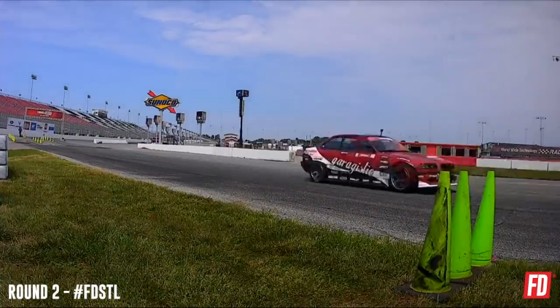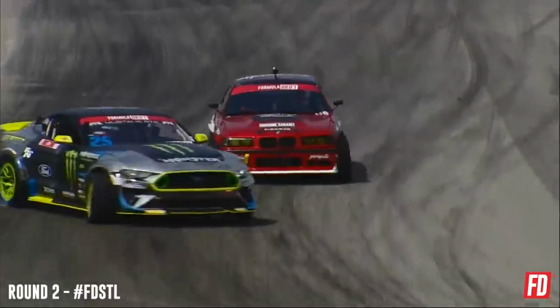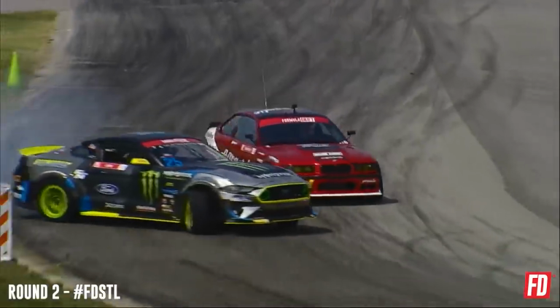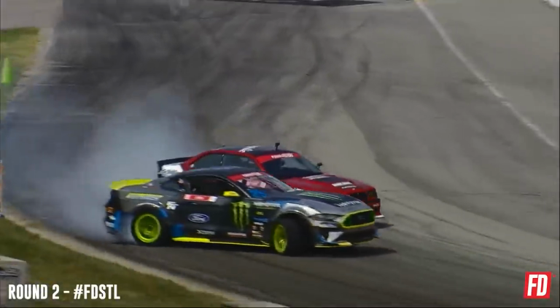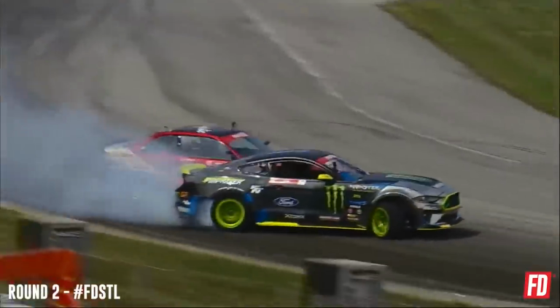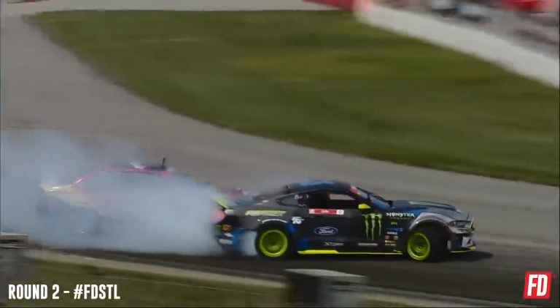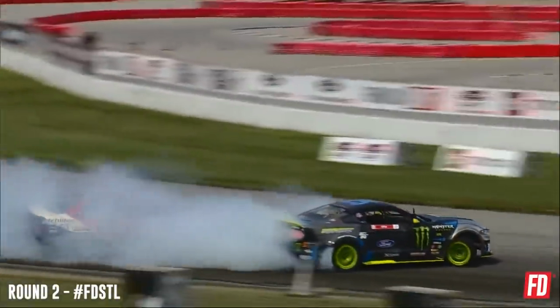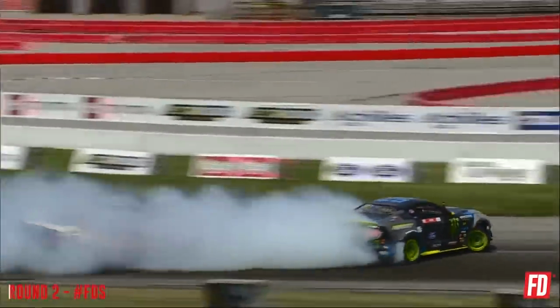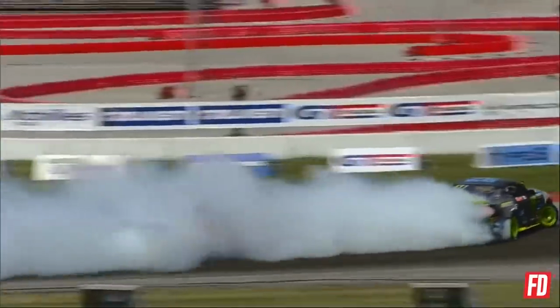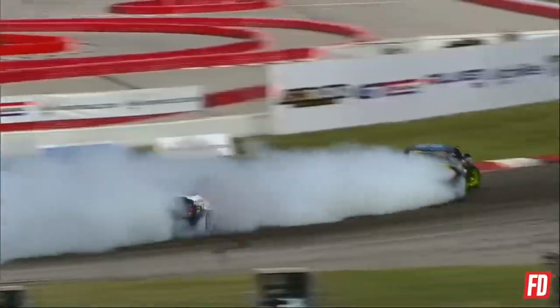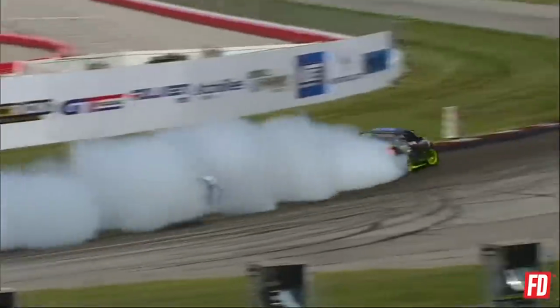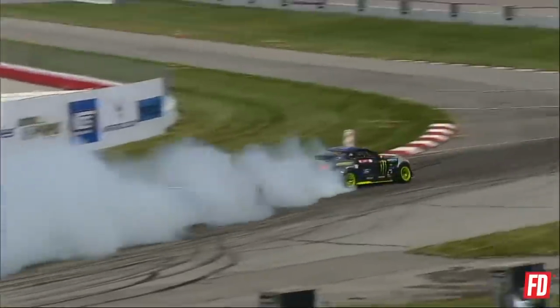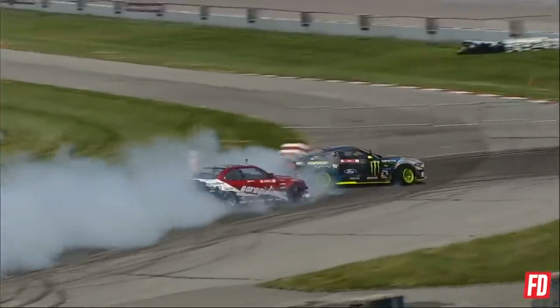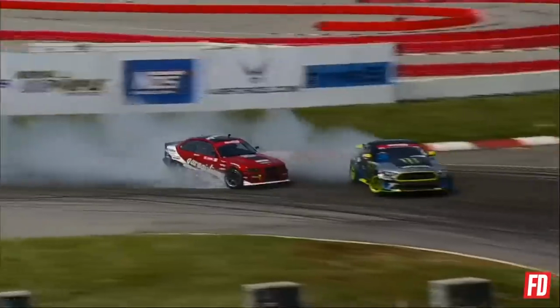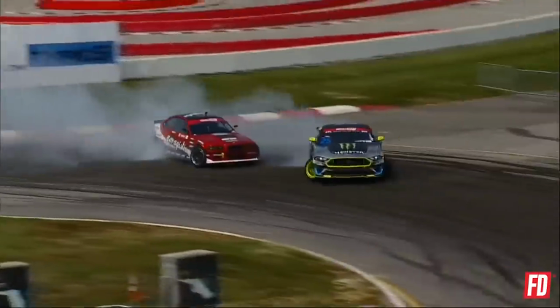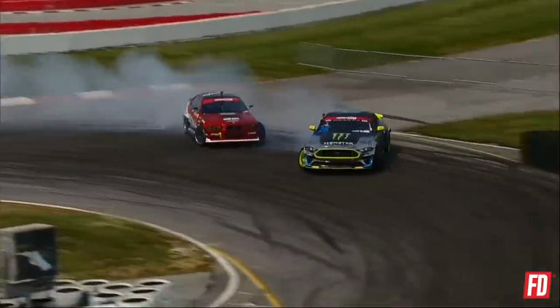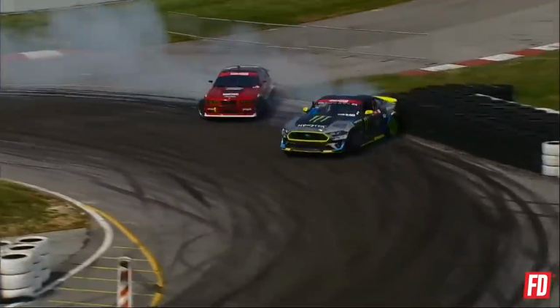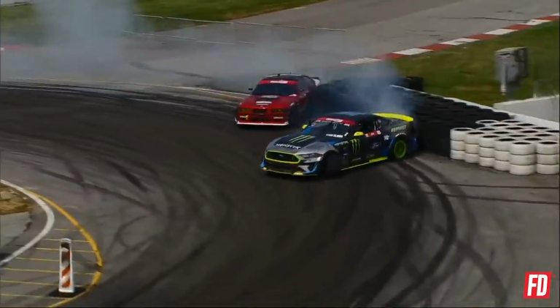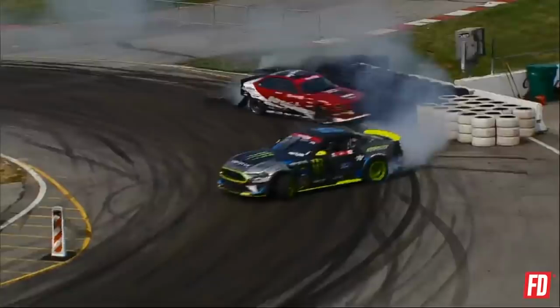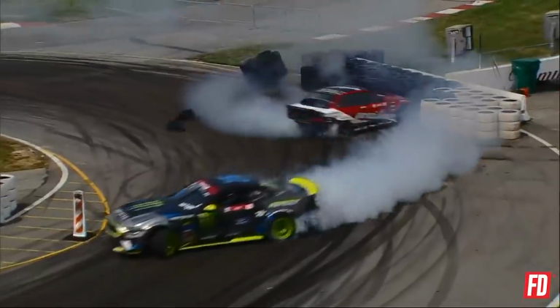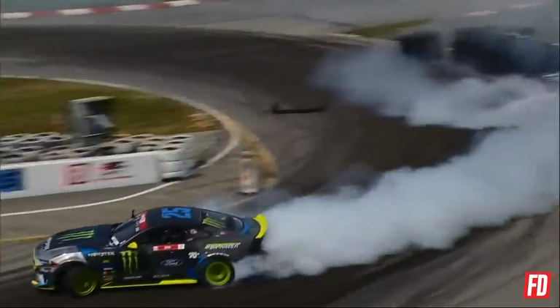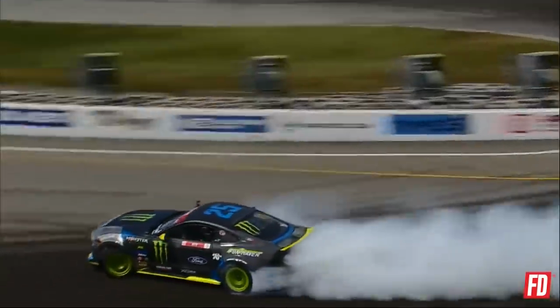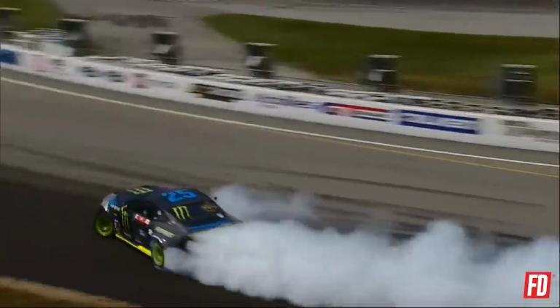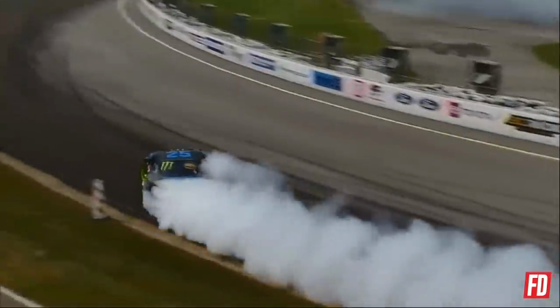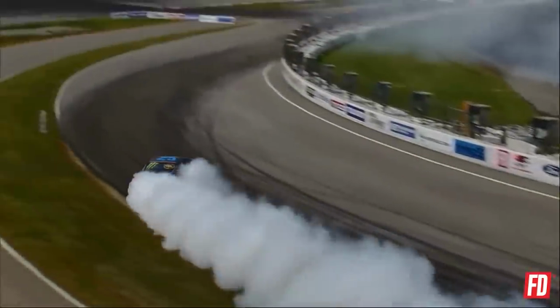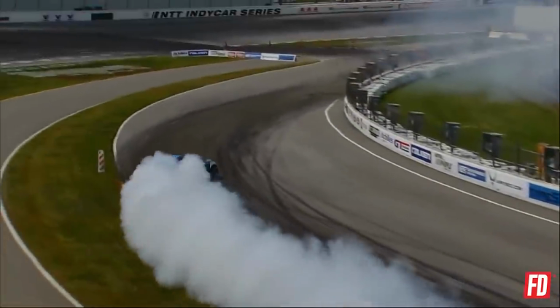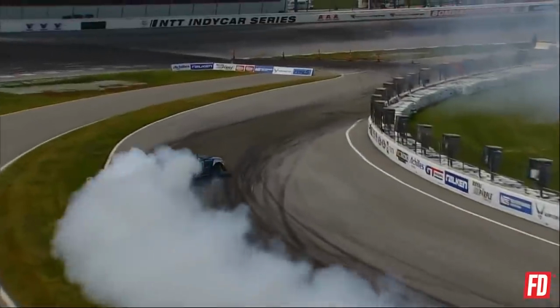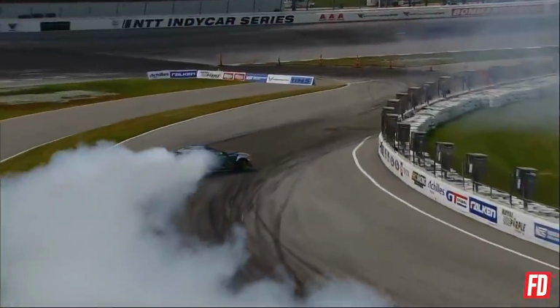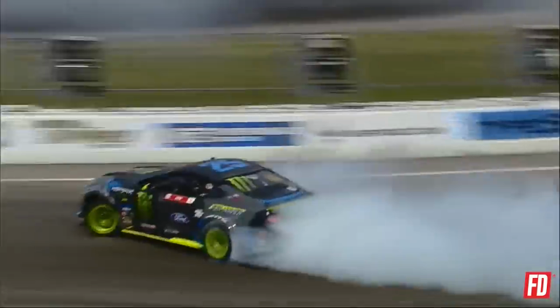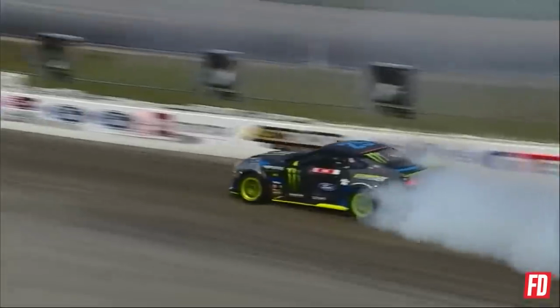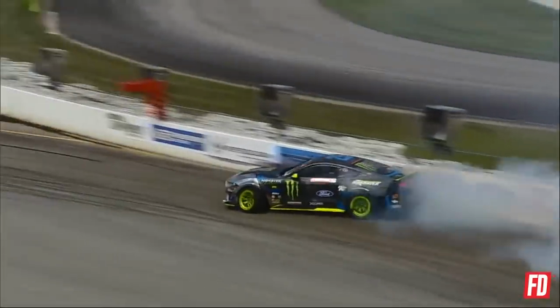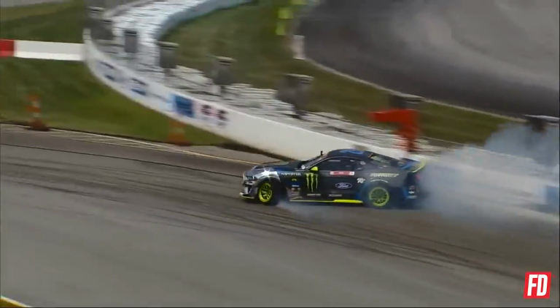Catch the clutch kick, bring it on in, in that first outside zone. Lighten him up. Now transition to that second. Here comes Rome, surging — goes into that tire wall. Vaughn Gittin Jr. has to continue on in order to gain the advantage. But Rome, you must have been watching Chelsea.